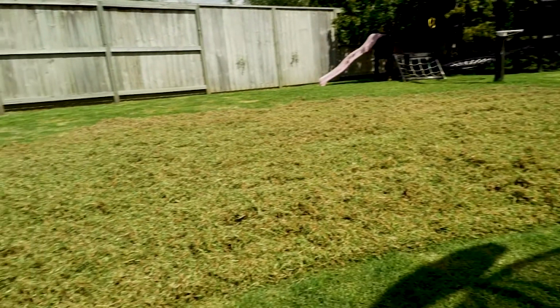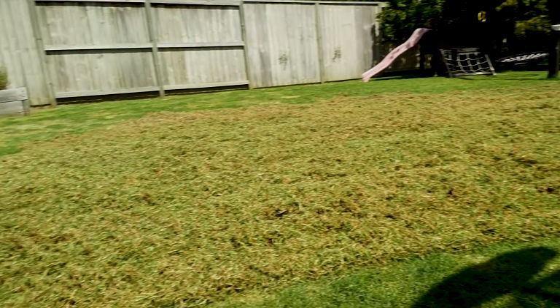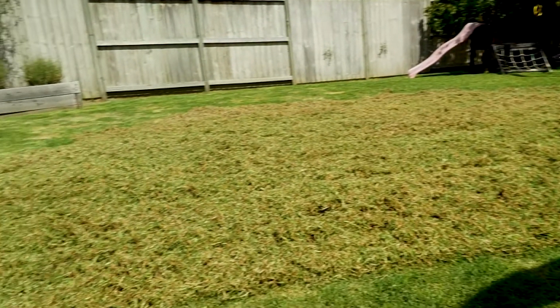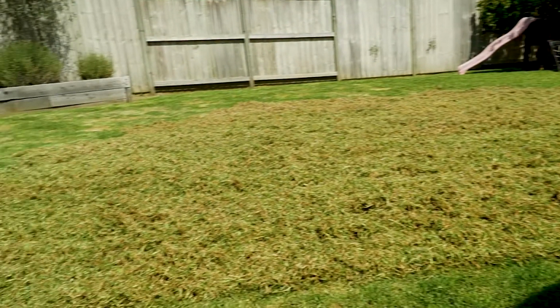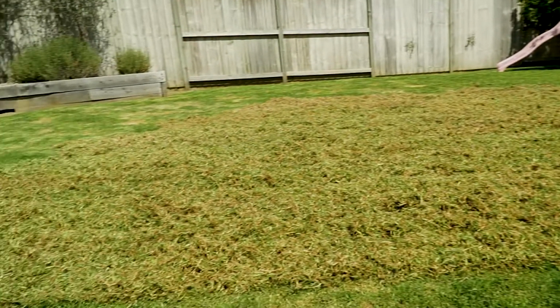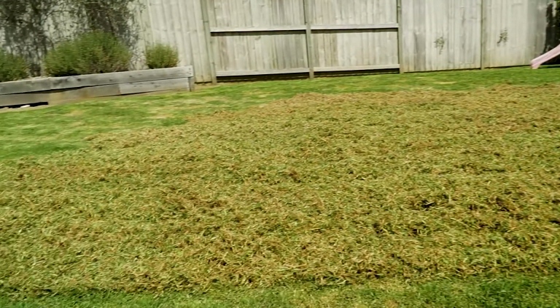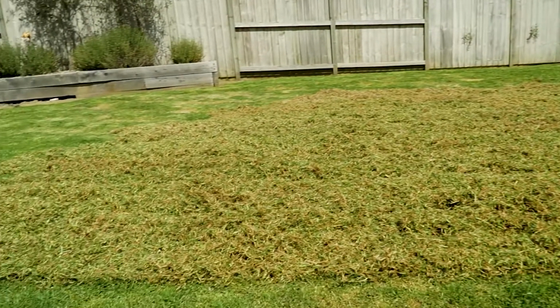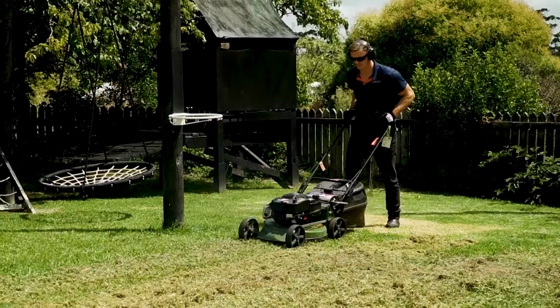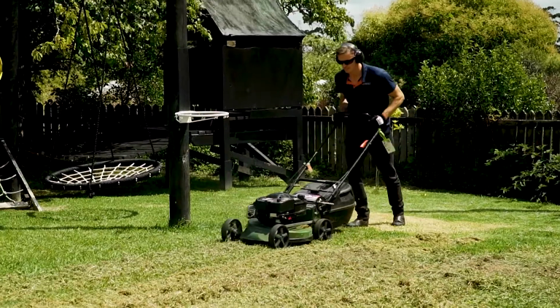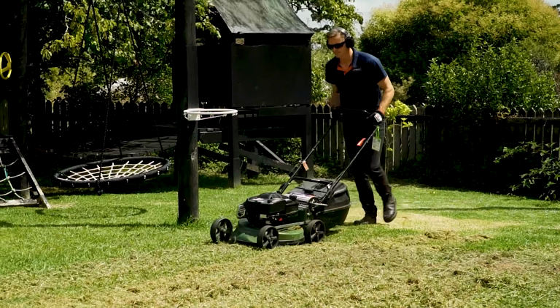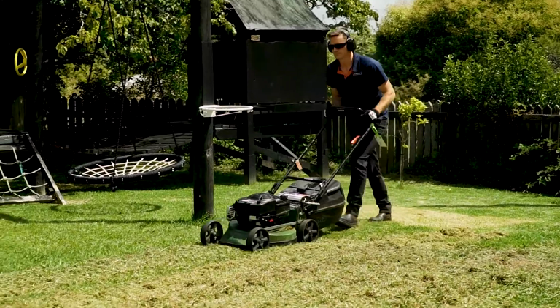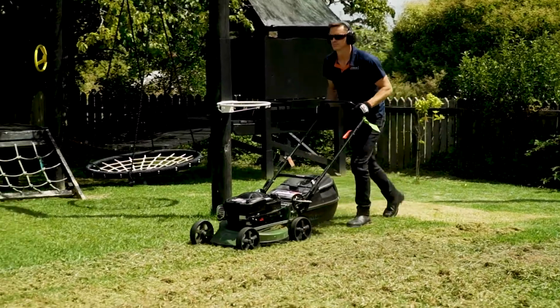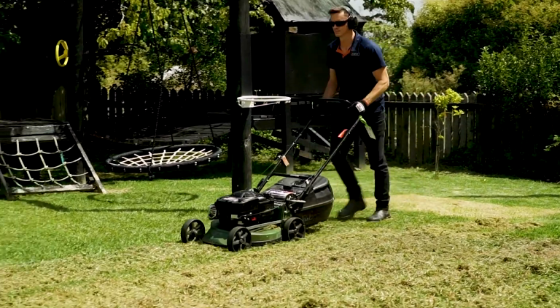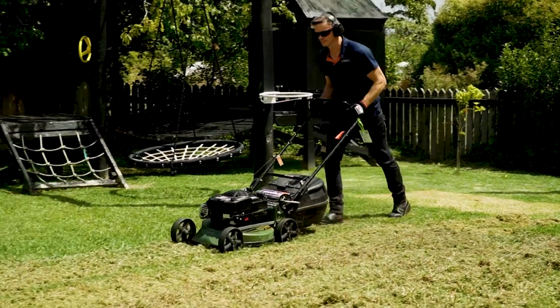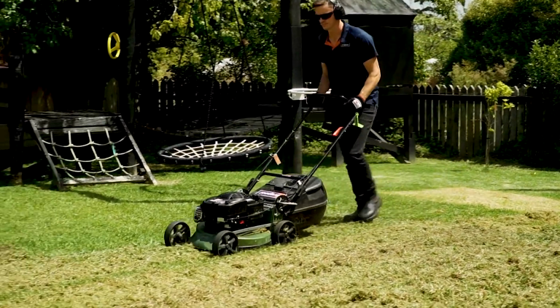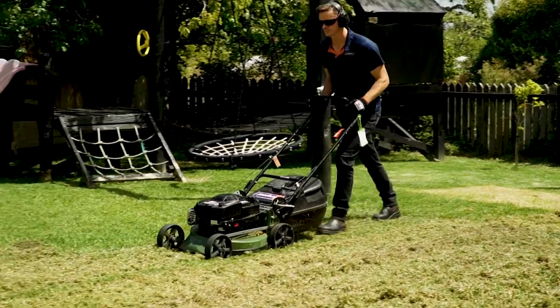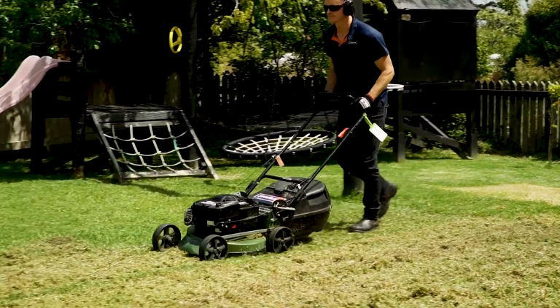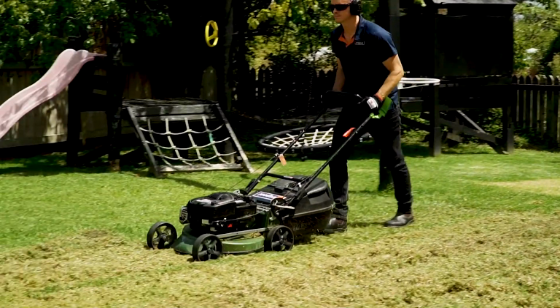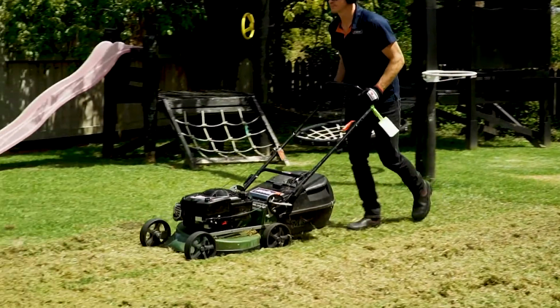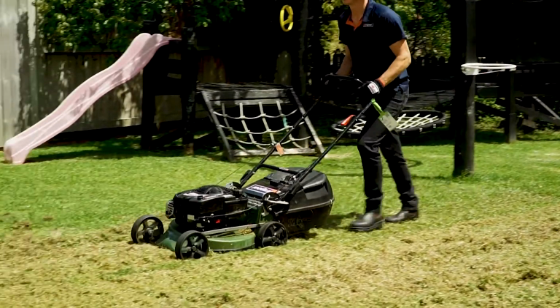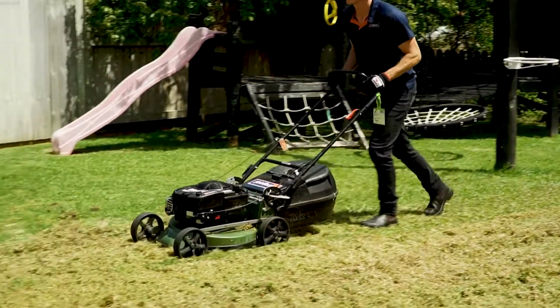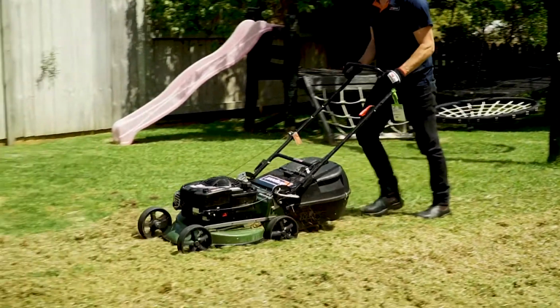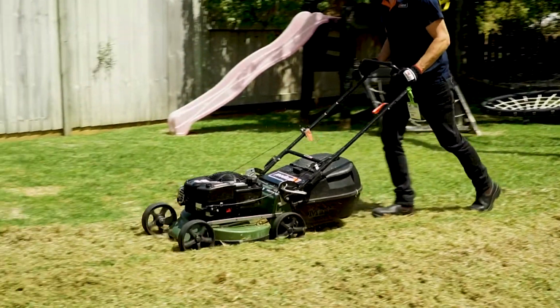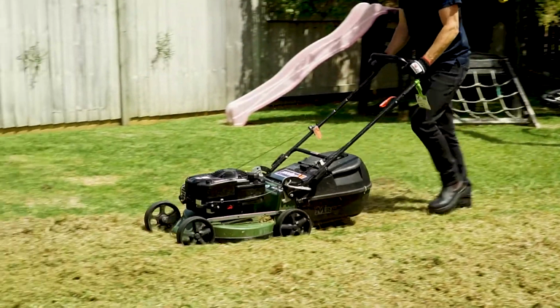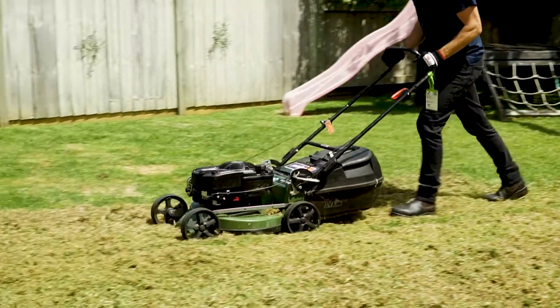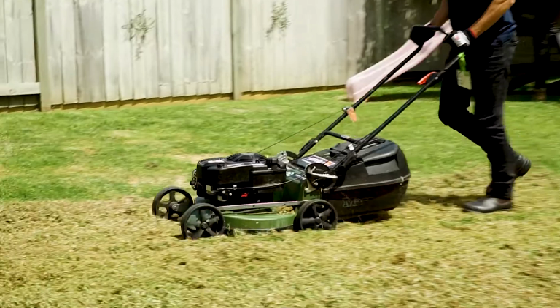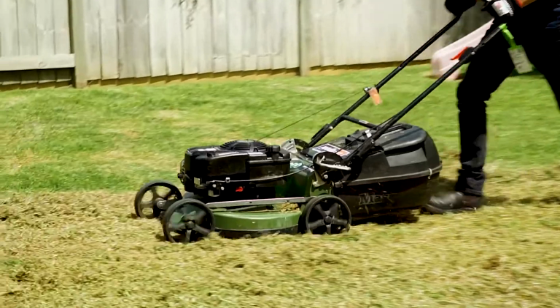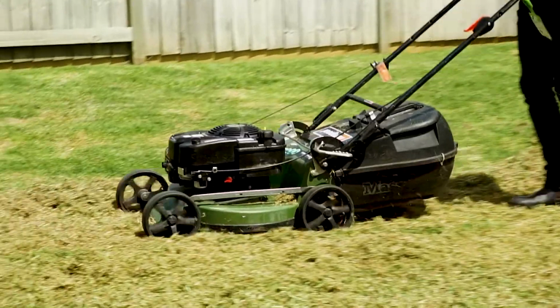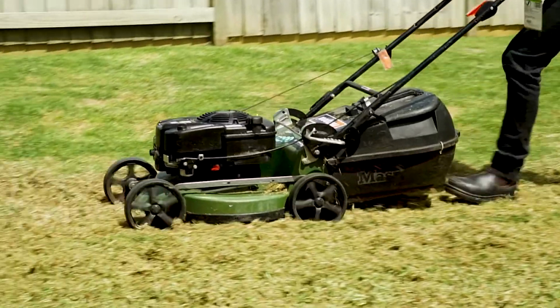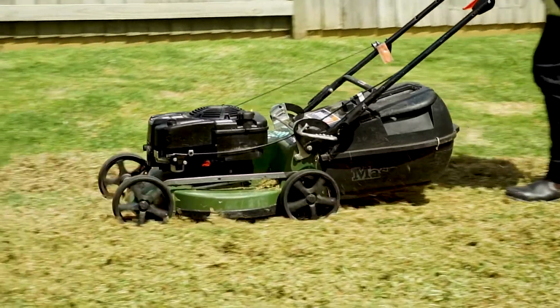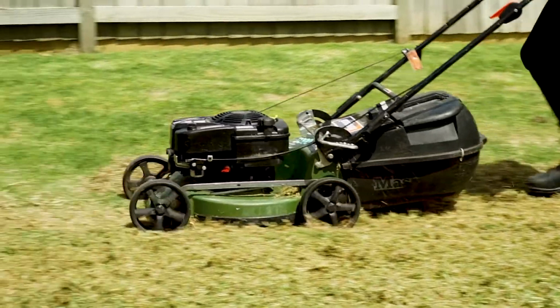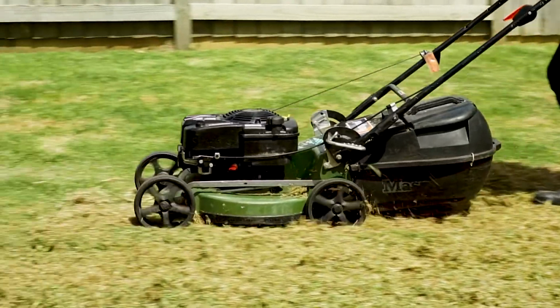Top tip: after dethatching your lawn, run your lawn mower across the lawn to clear the debris. Set the lawn mower higher than you would normally cut. This is also recommended between dethatching passes.